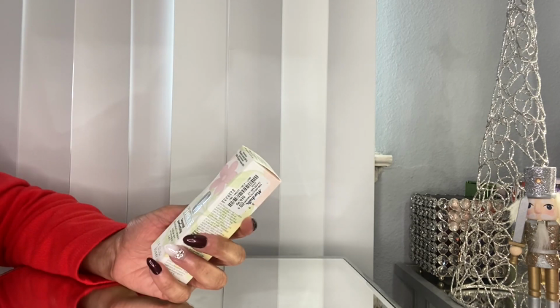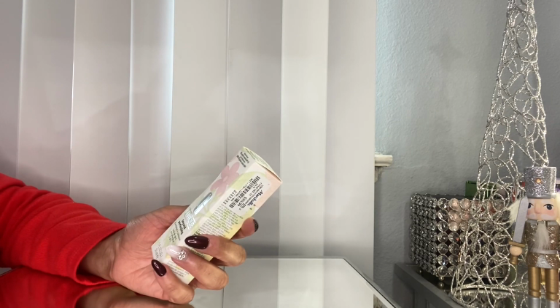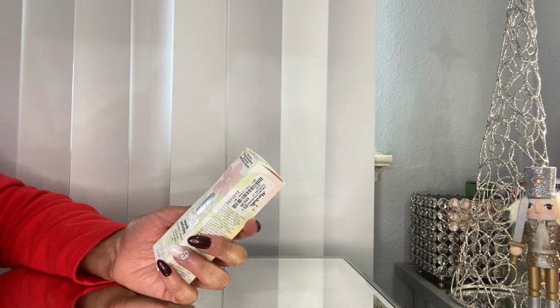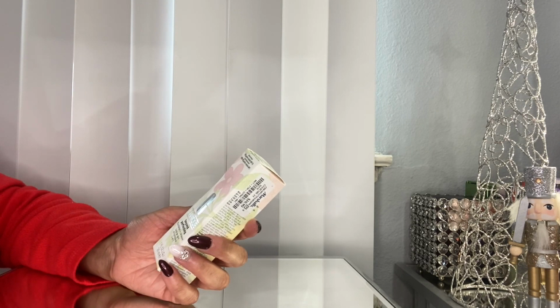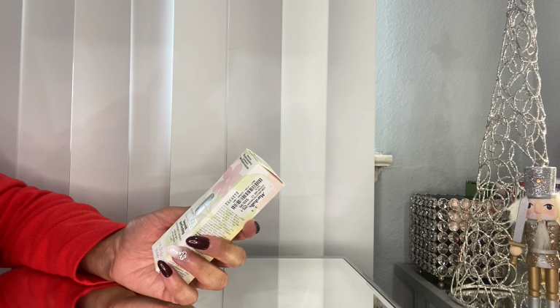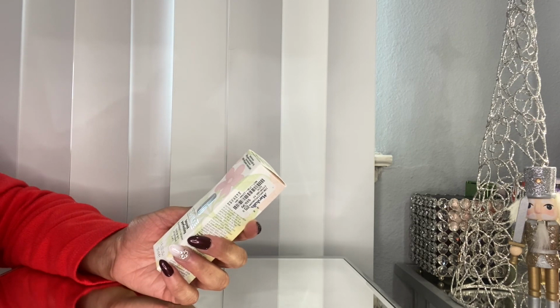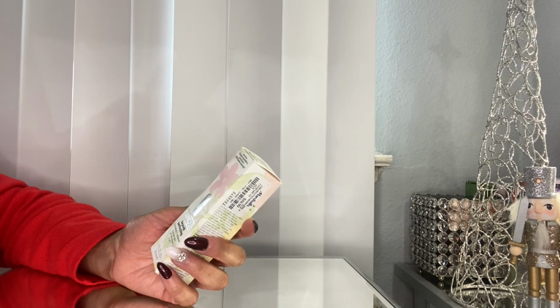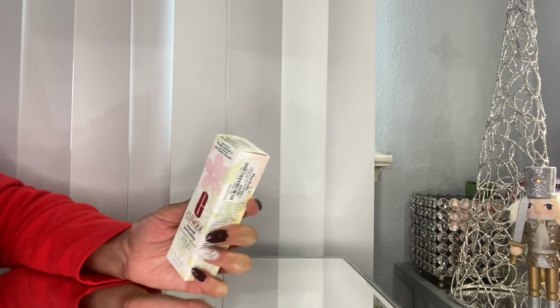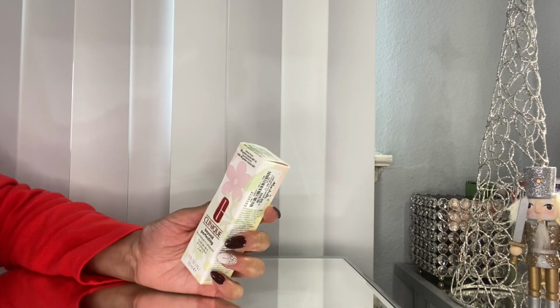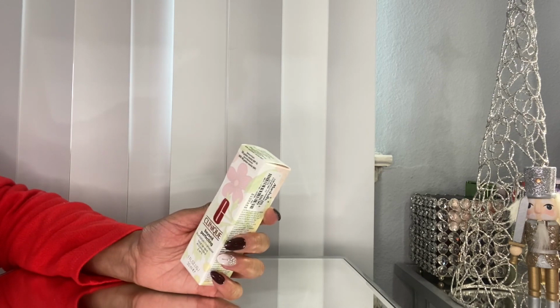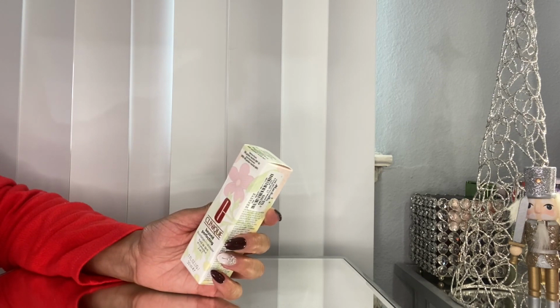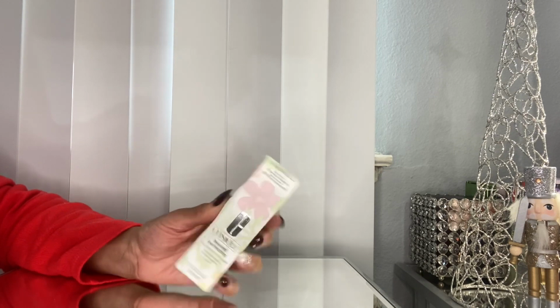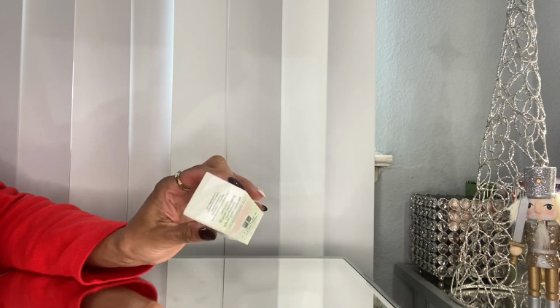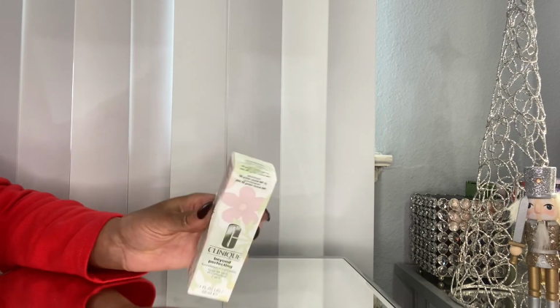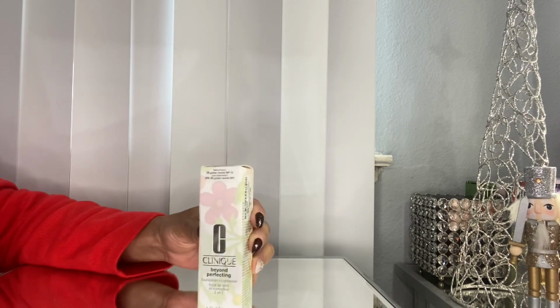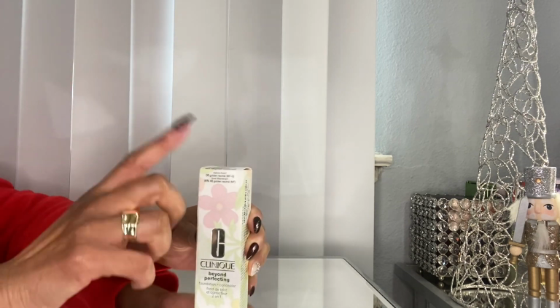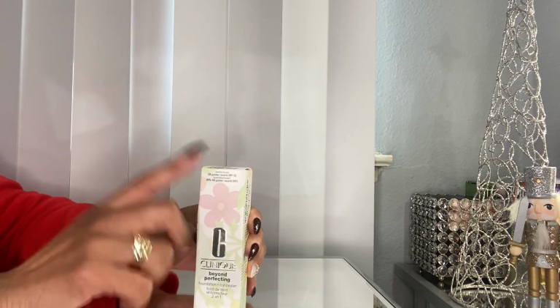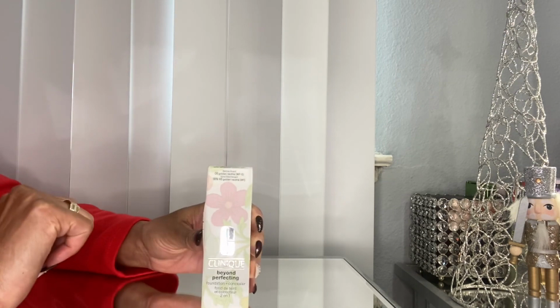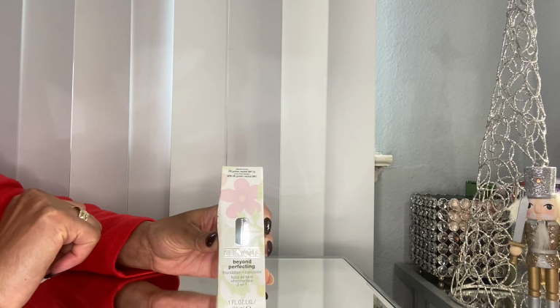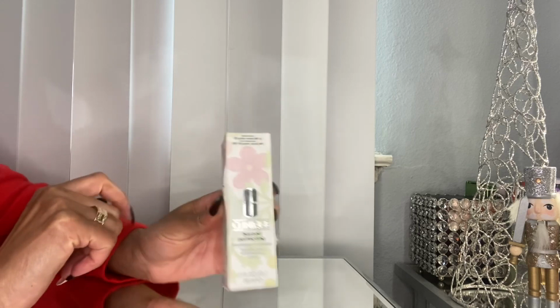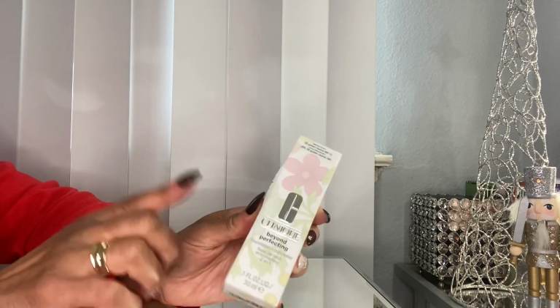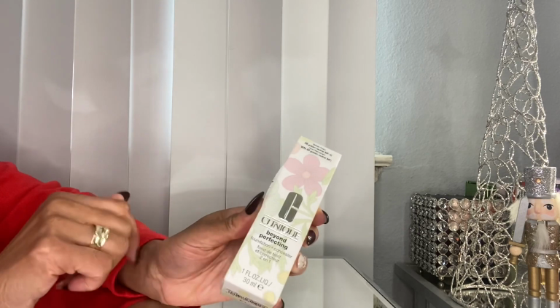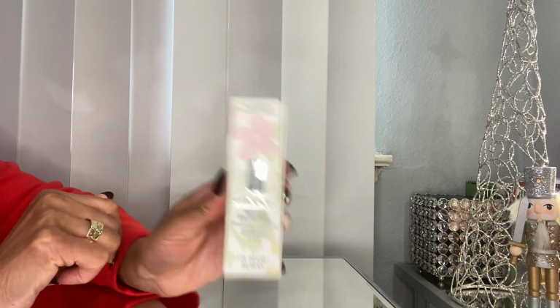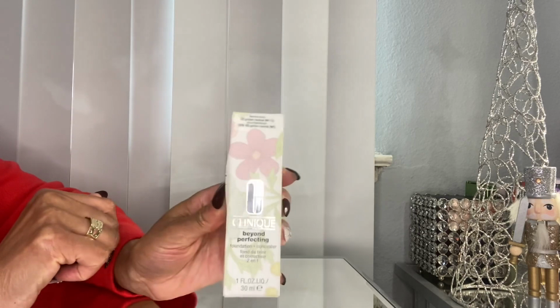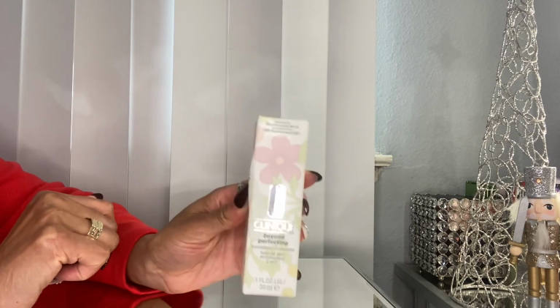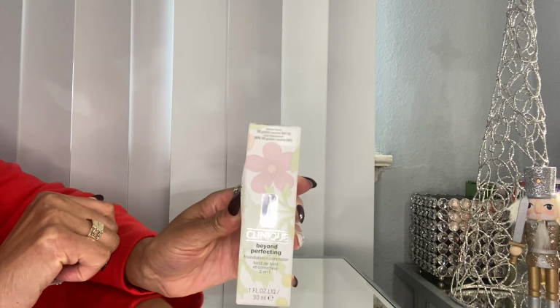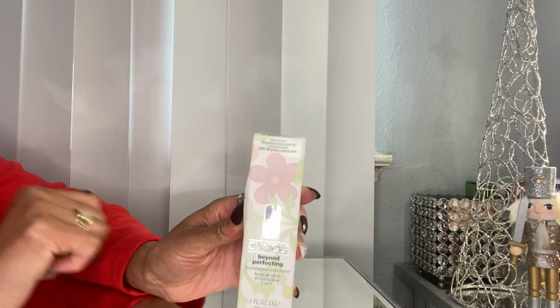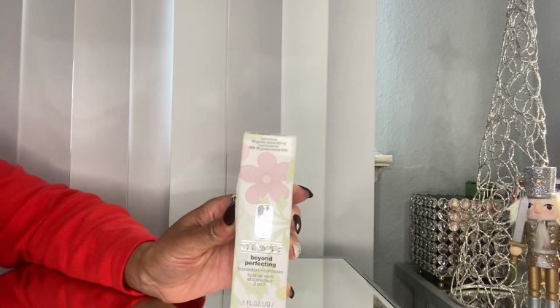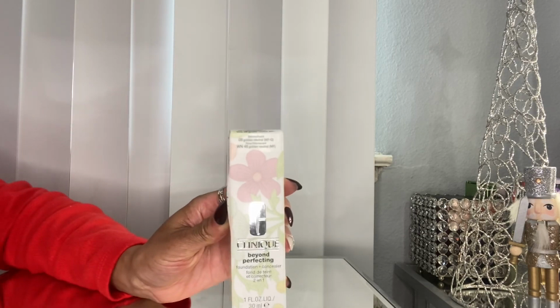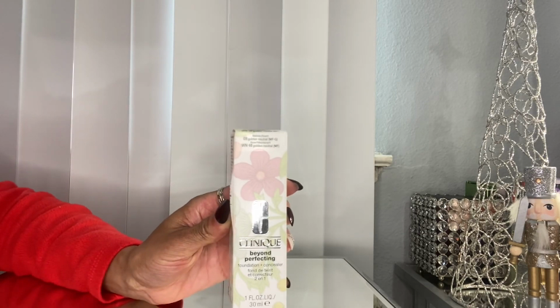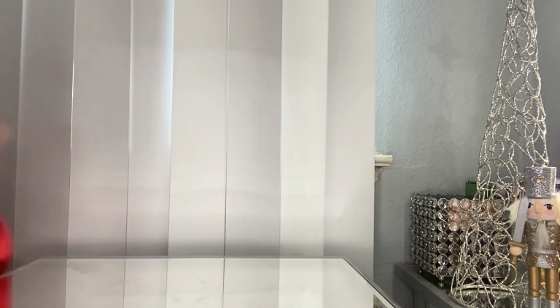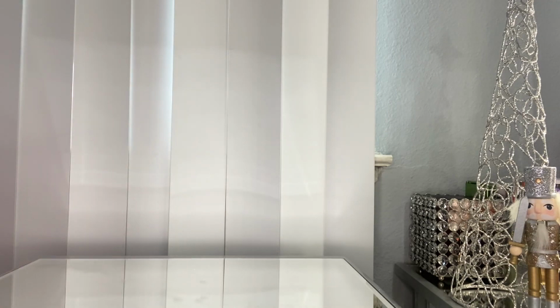Another foundation I was excited to find was the Clinique Beyond Perfecting Foundation and Concealer in shade 46 Golden Neutral. This was $10.99. I always wanted to try this foundation because I heard good things about it, so I was happy to be able to pick this up.